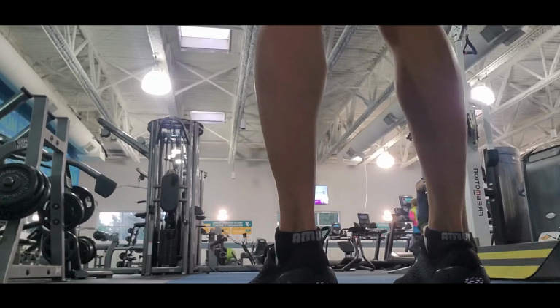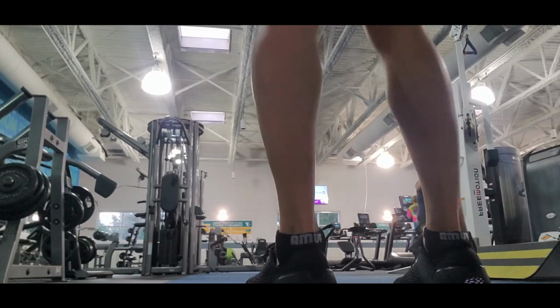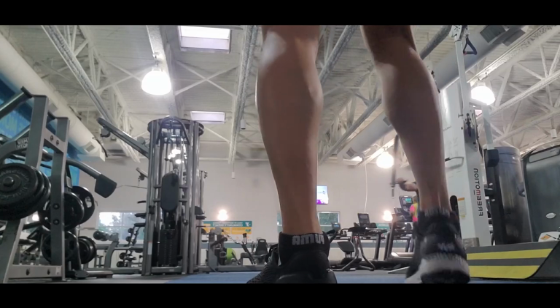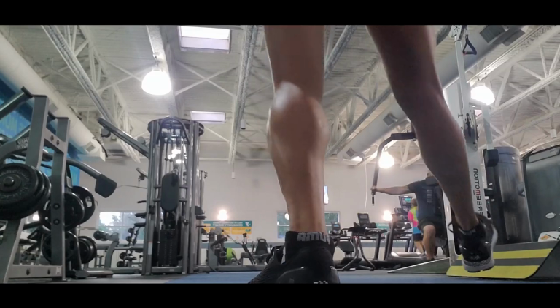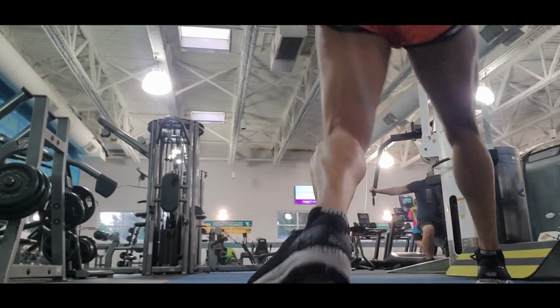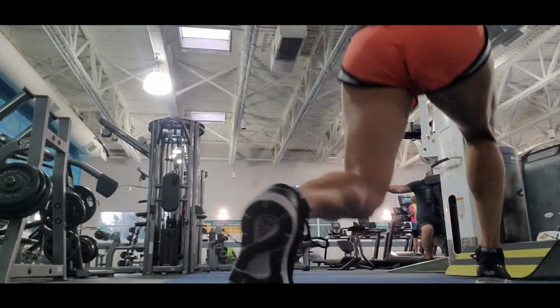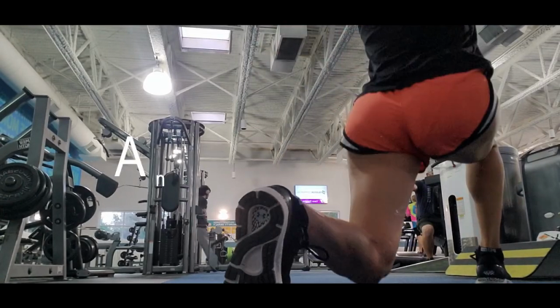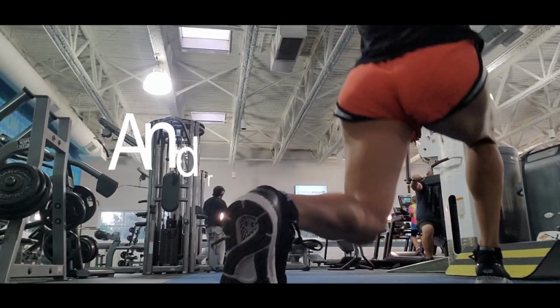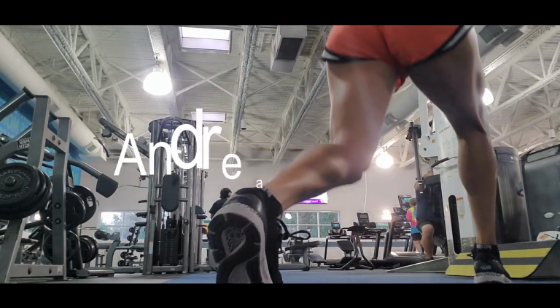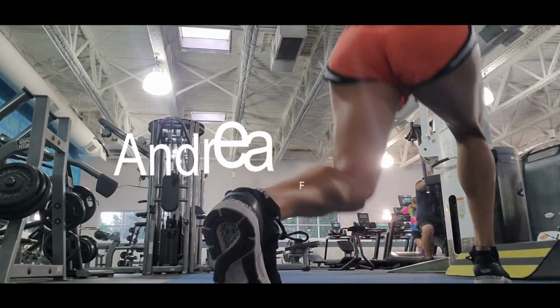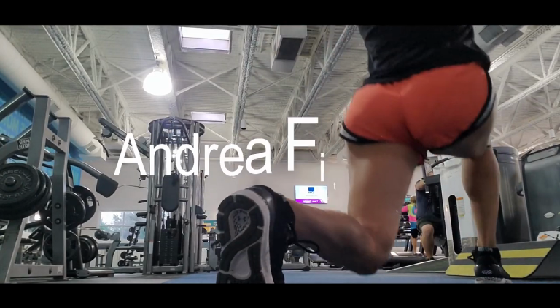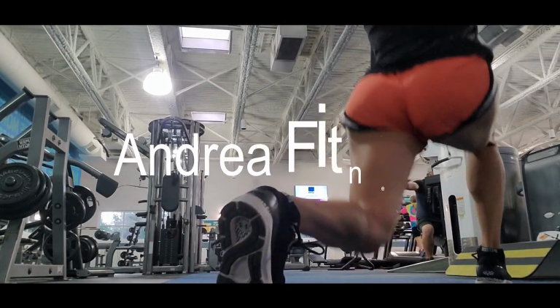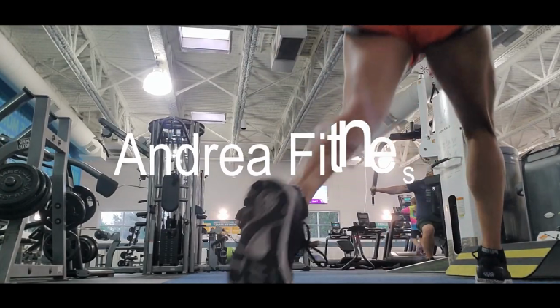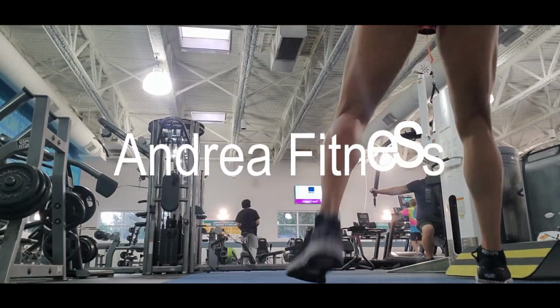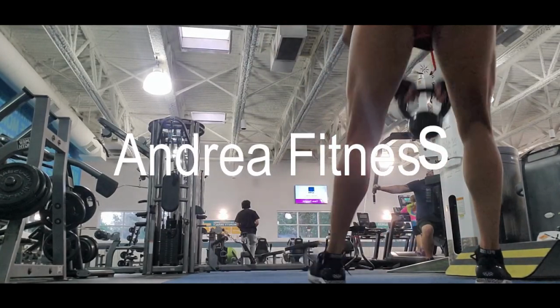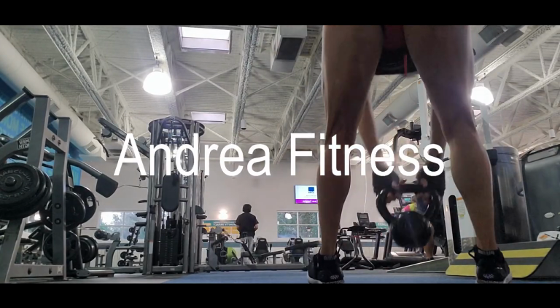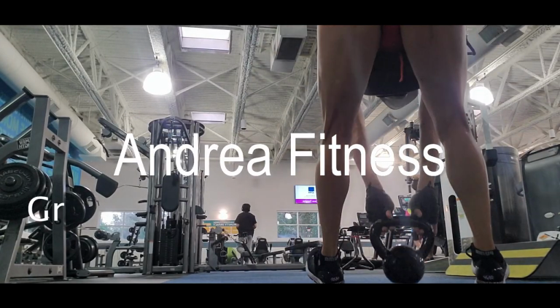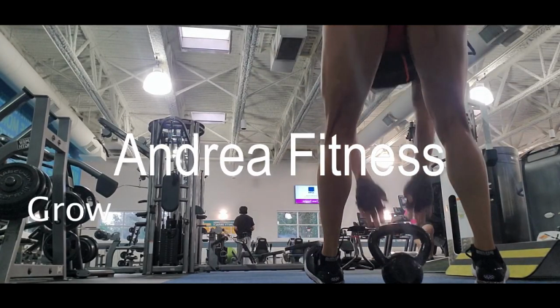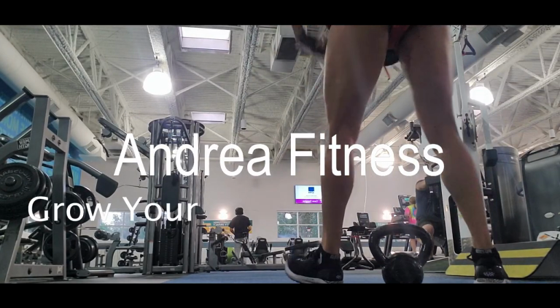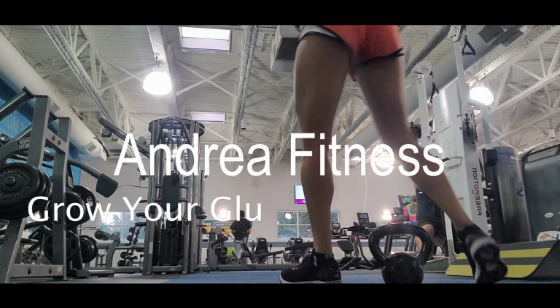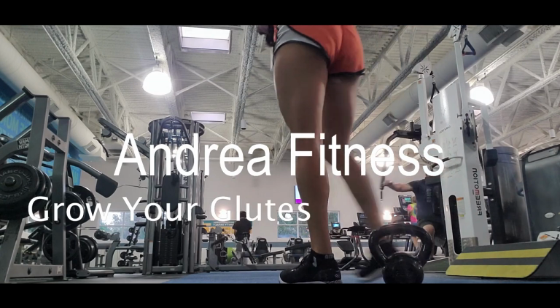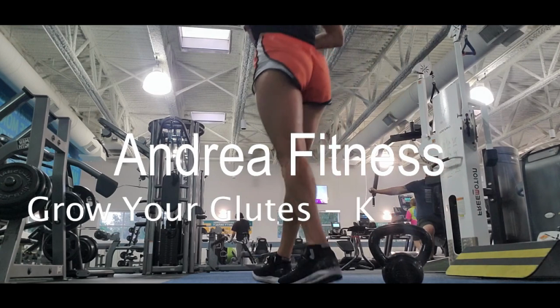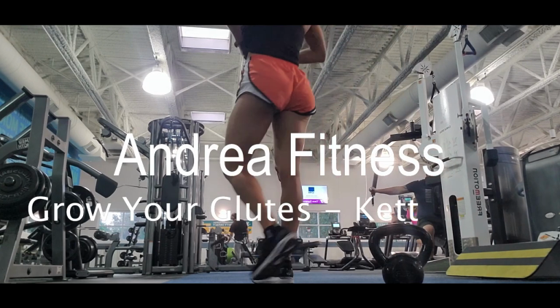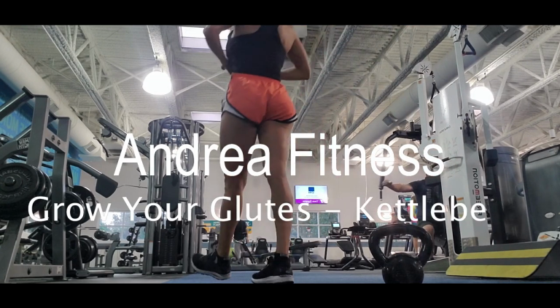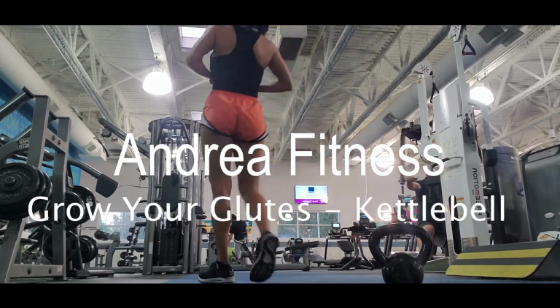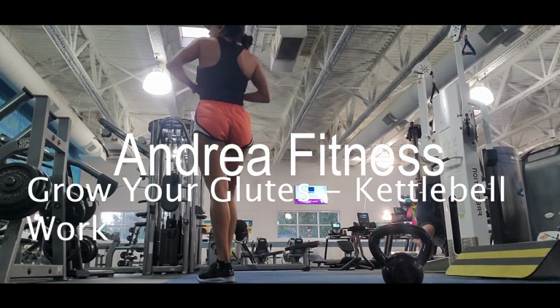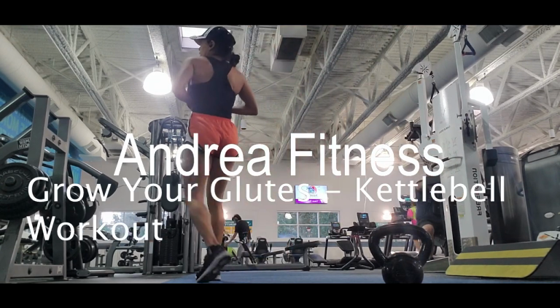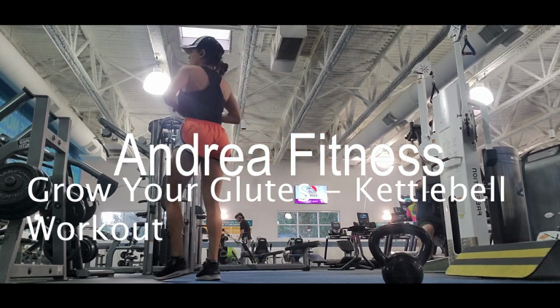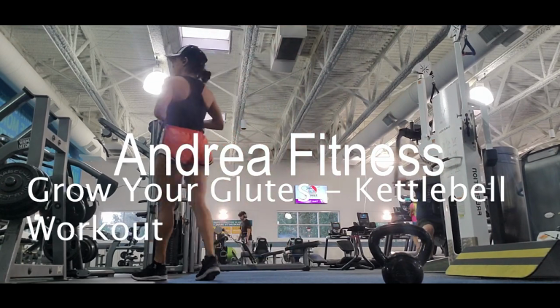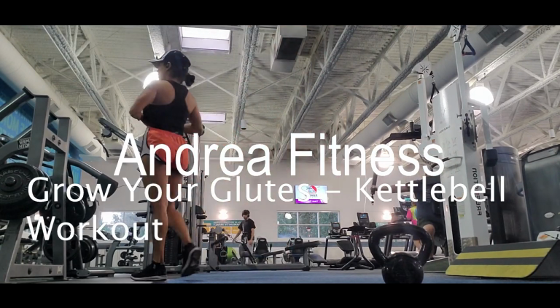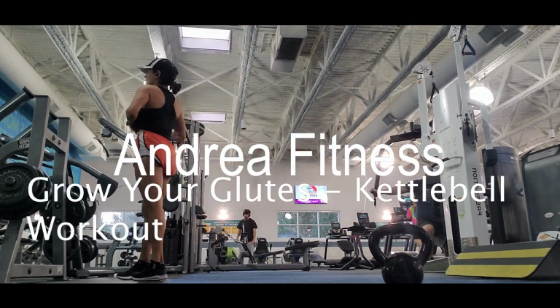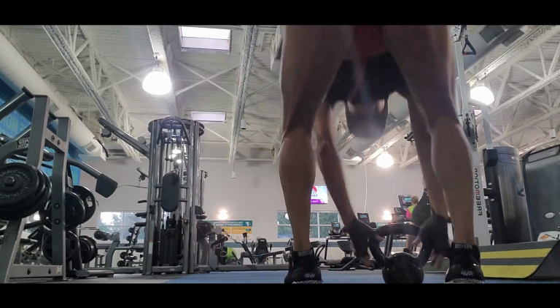Hi everybody, welcome to my channel. My name is Andrea and today we're going to work glutes with a kettlebell workout.